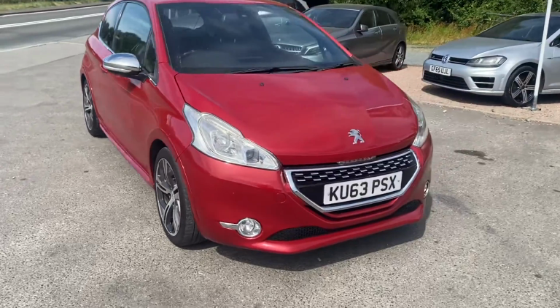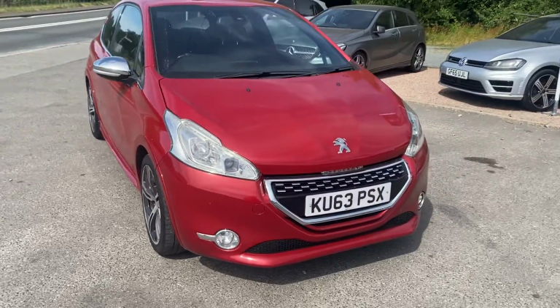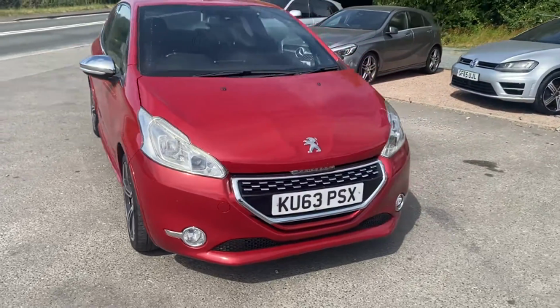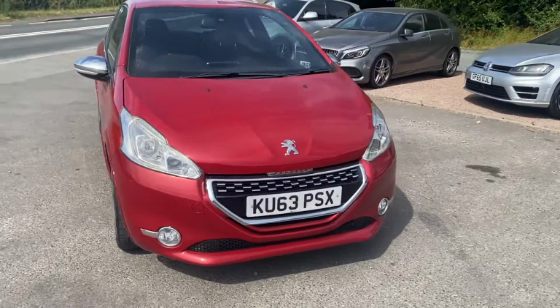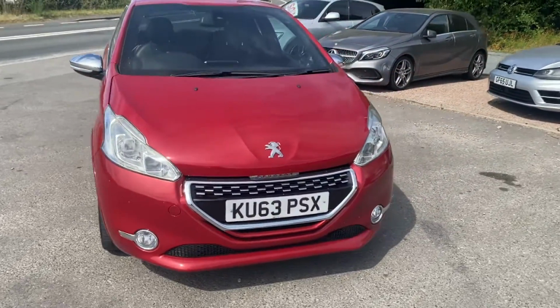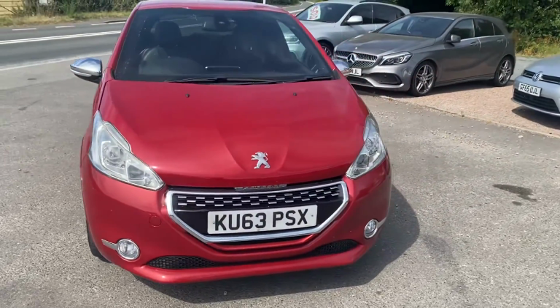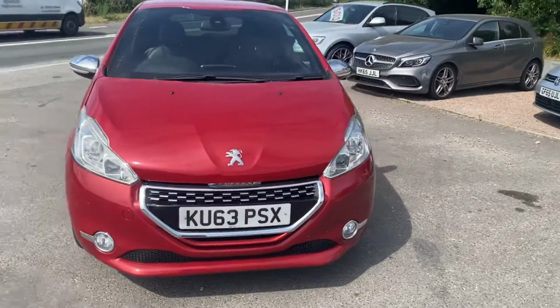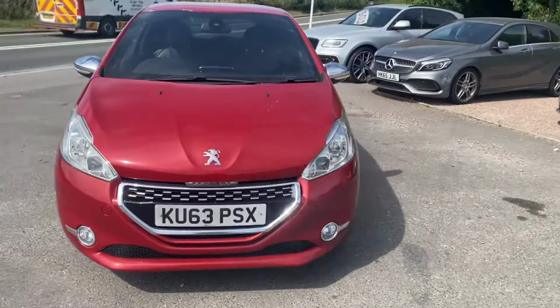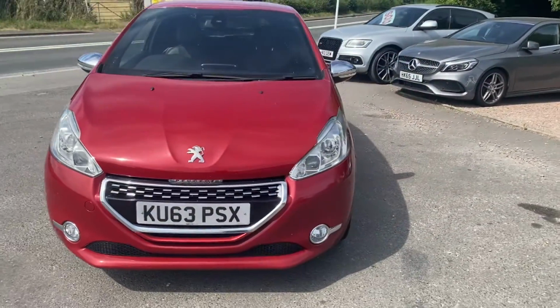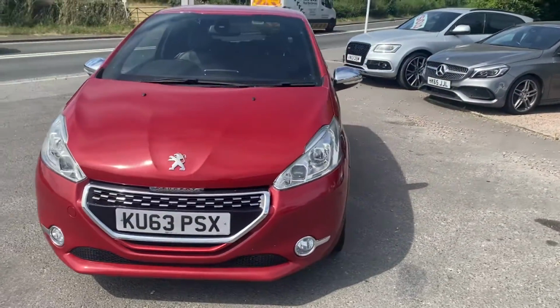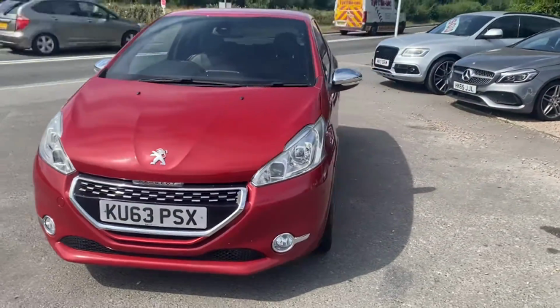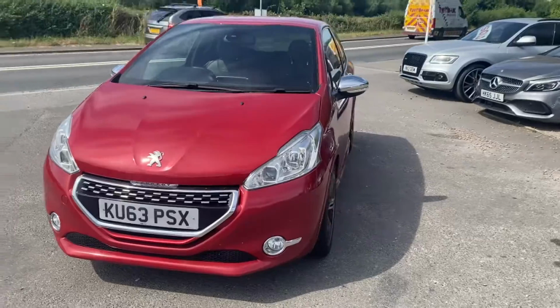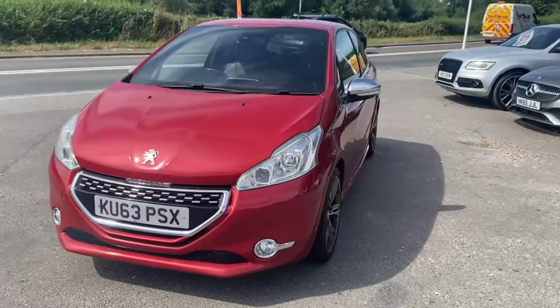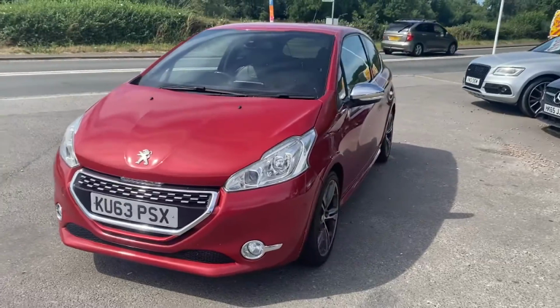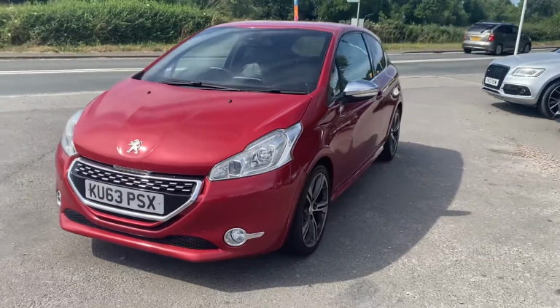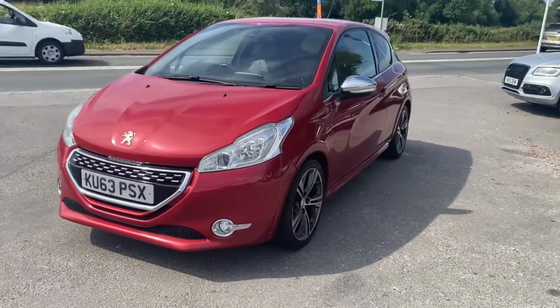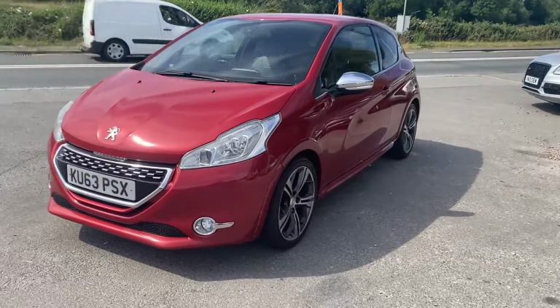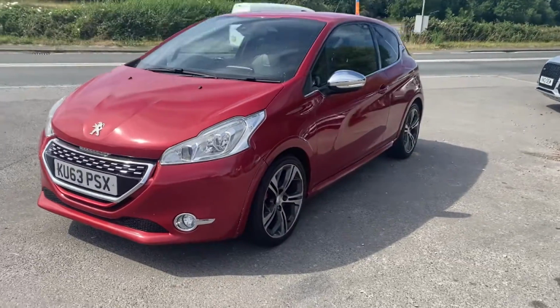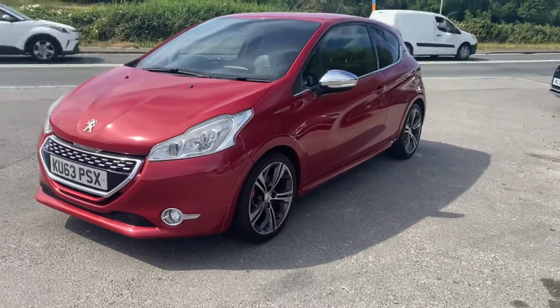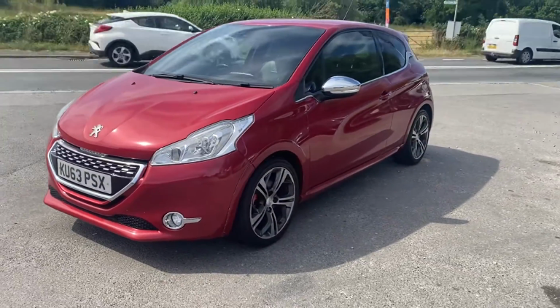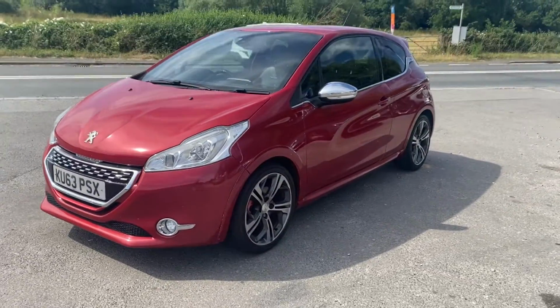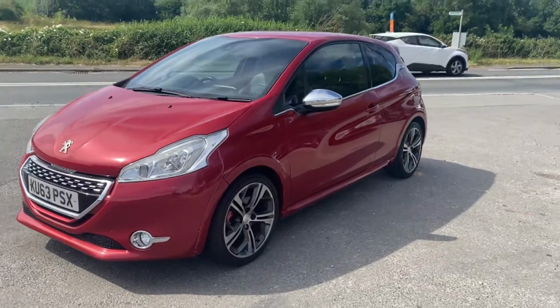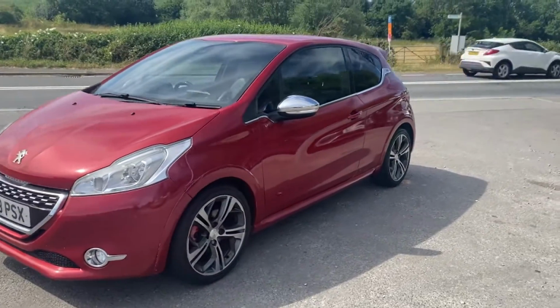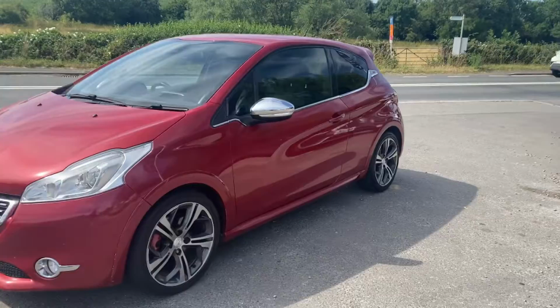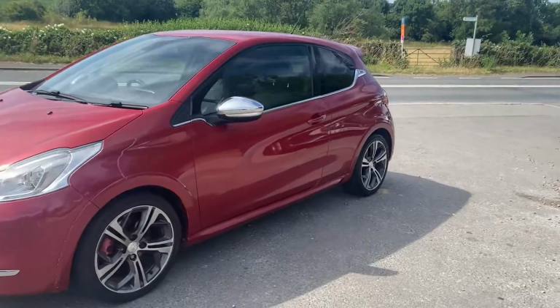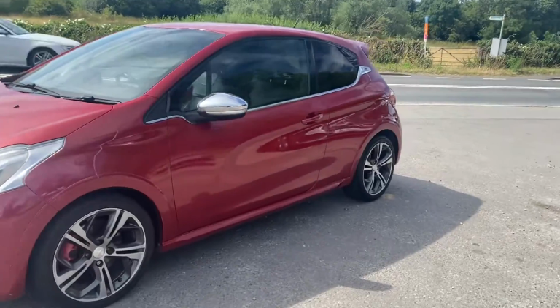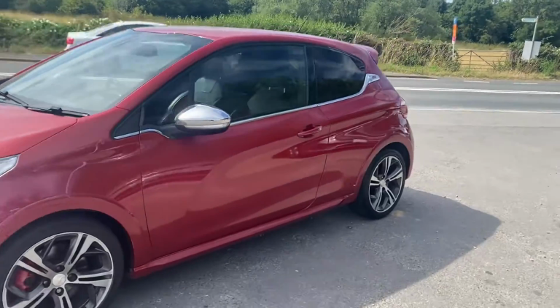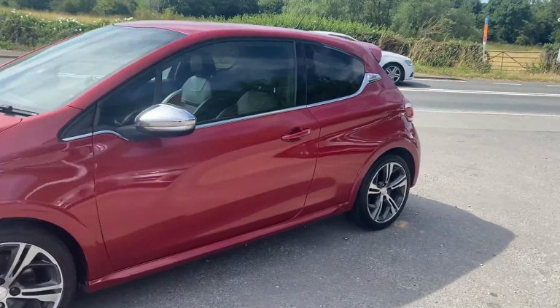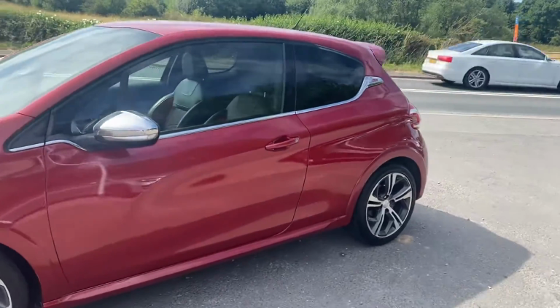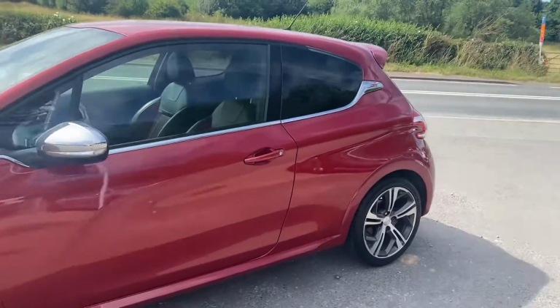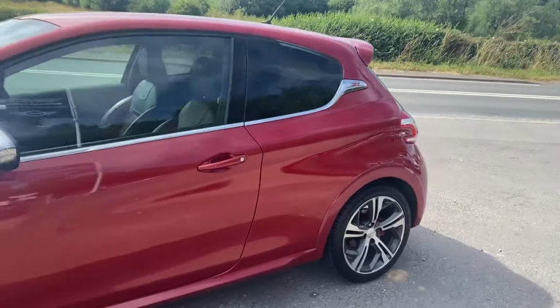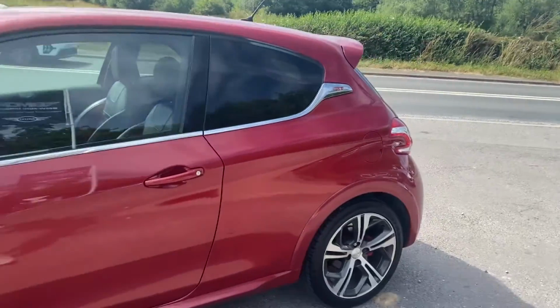The GTI 3-door has the 1.6 petrol engine with 197 brake horsepower, which really pops along. Very sporty, with lovely two-tone alloys and chrome mirrors, harking back to the styling of the GTI 205.